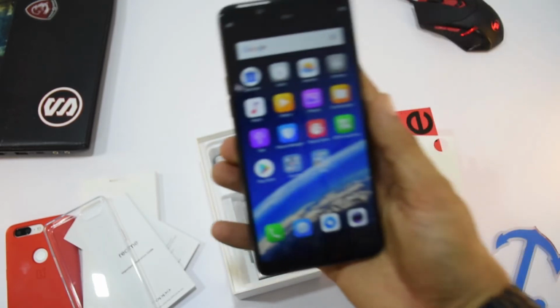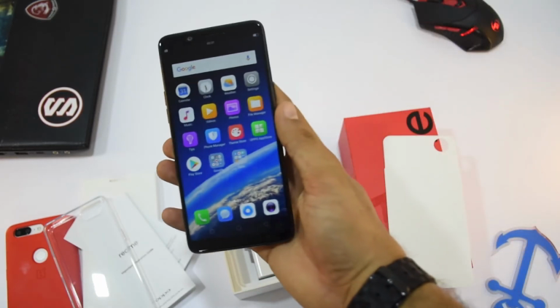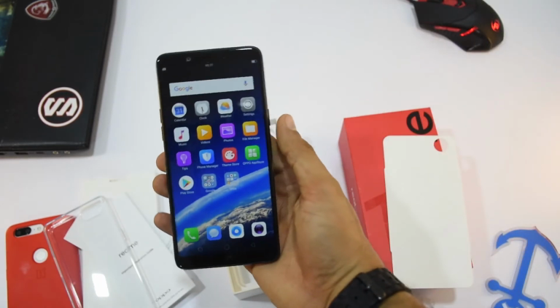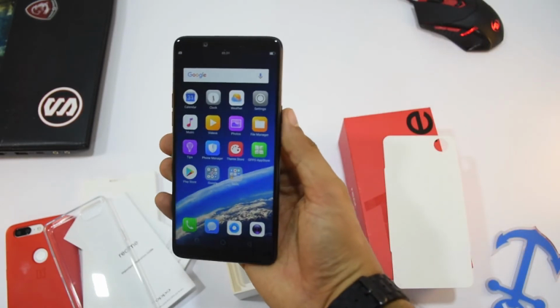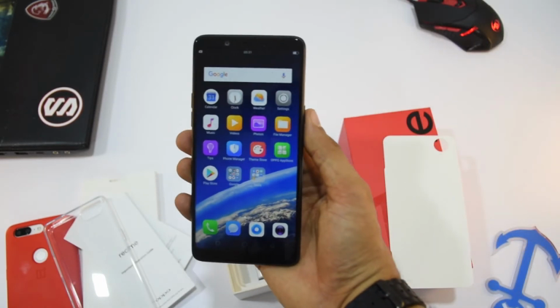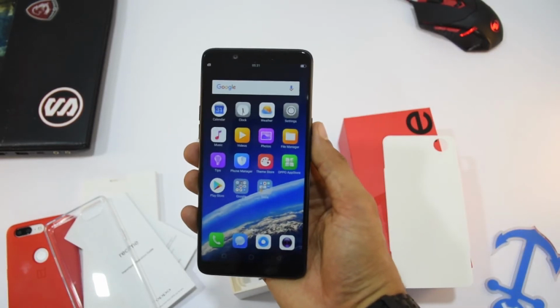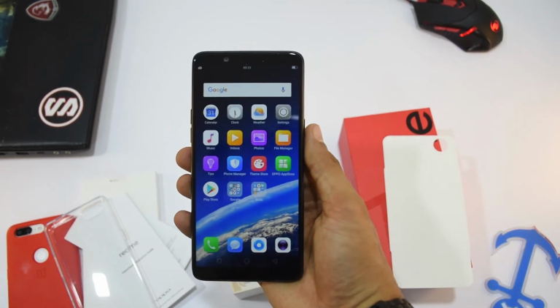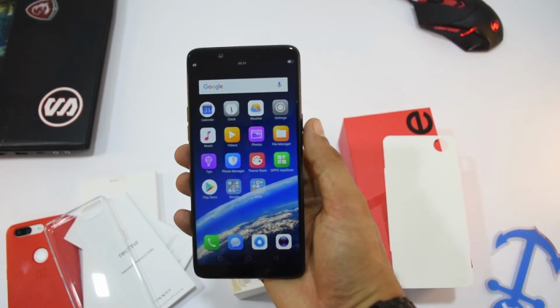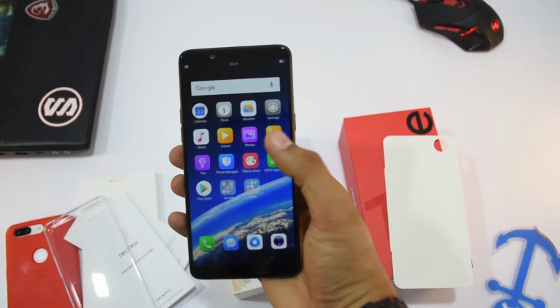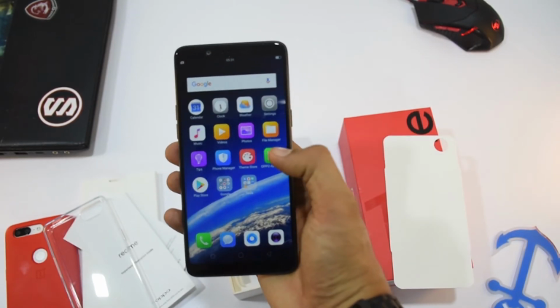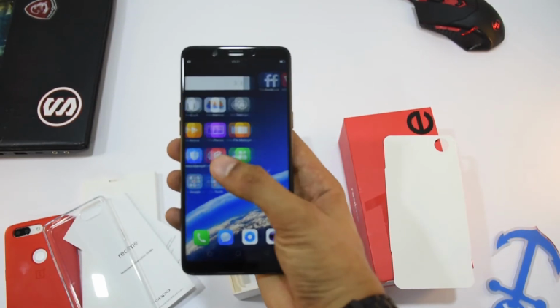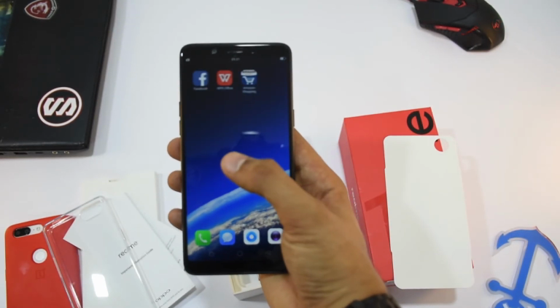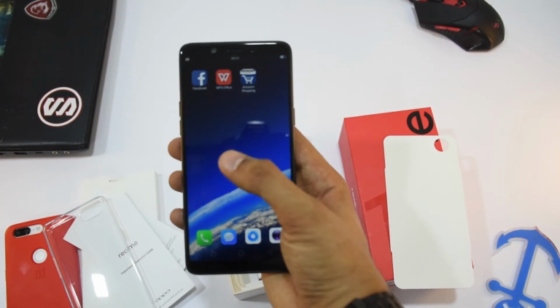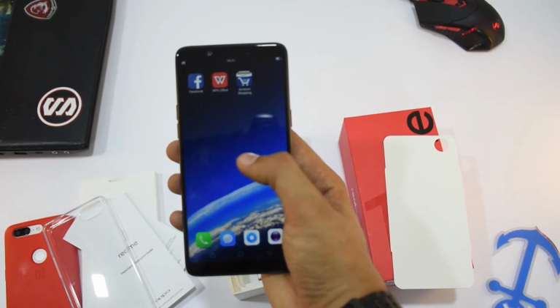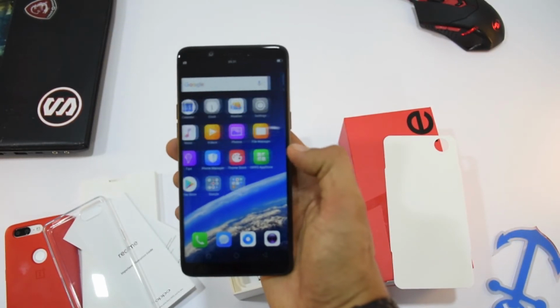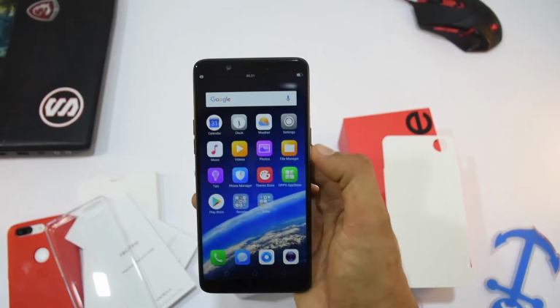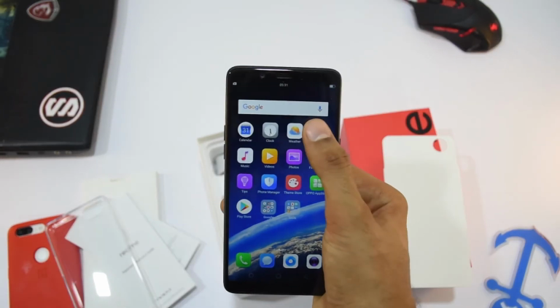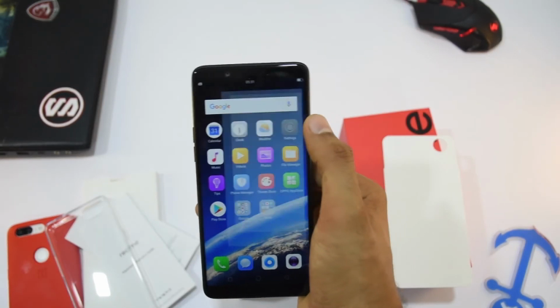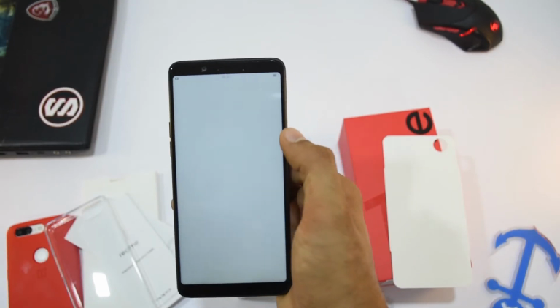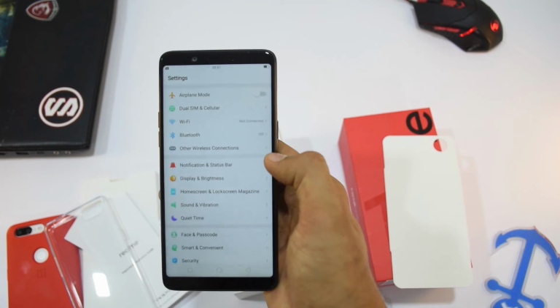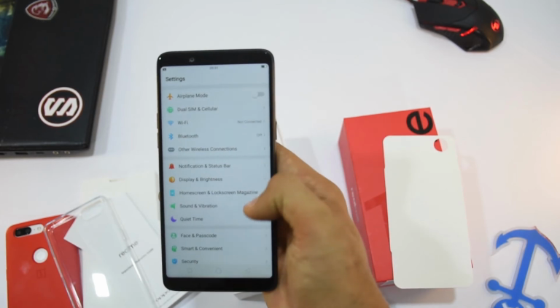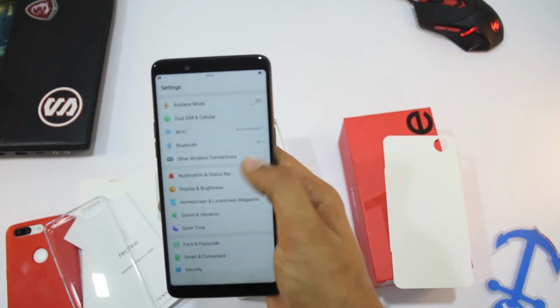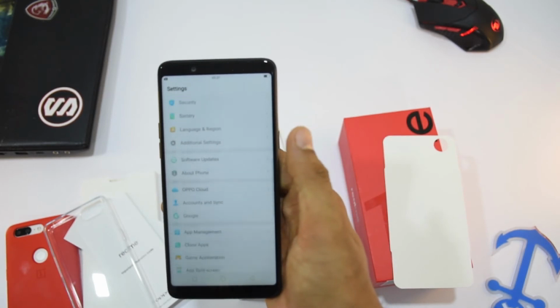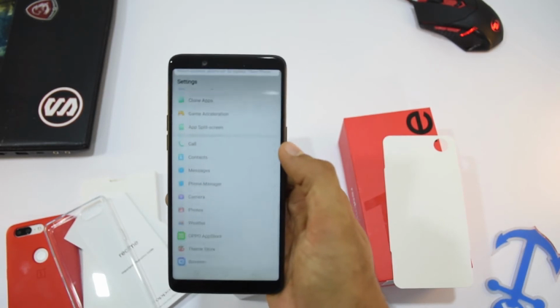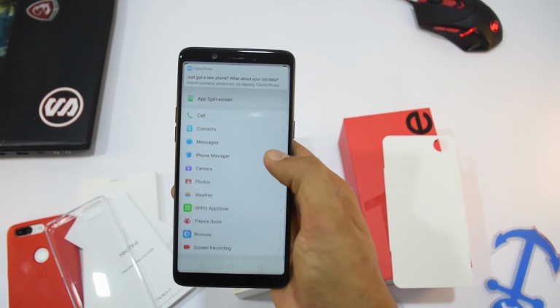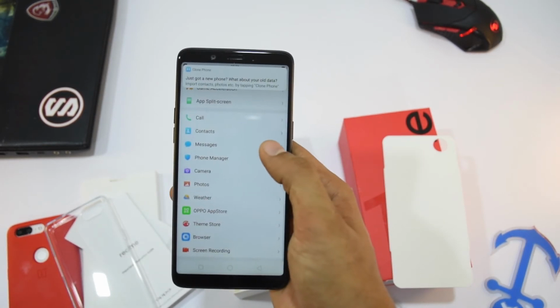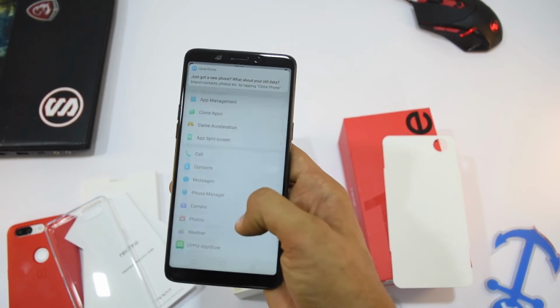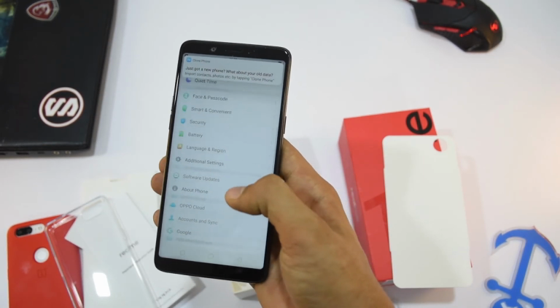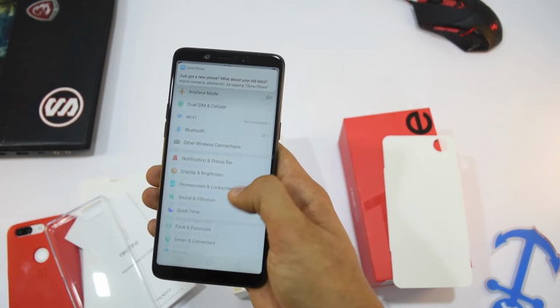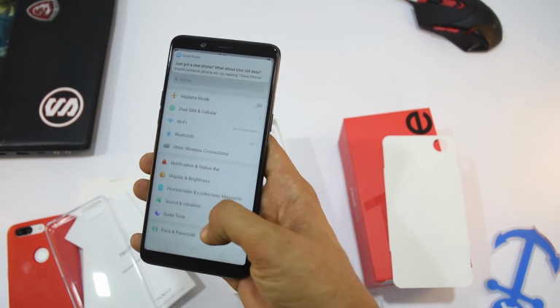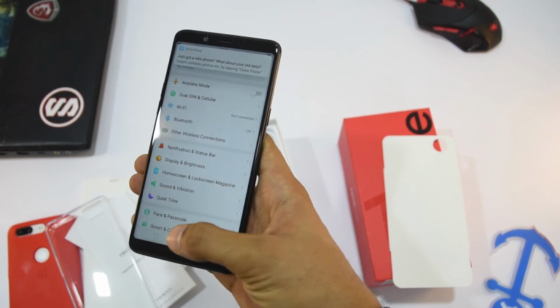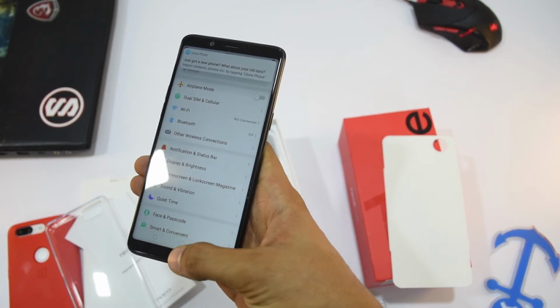Now coming back to the phone — you can see that just like any other Oppo phone out there, the Realme 1 is also running a heavily modified version of Android Oreo called ColorOS.